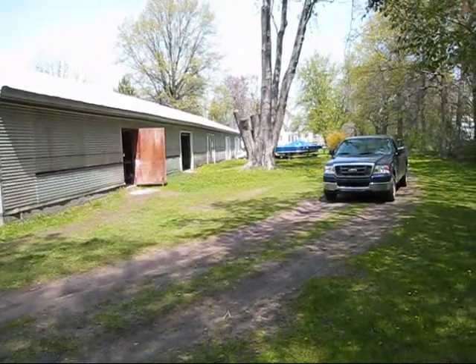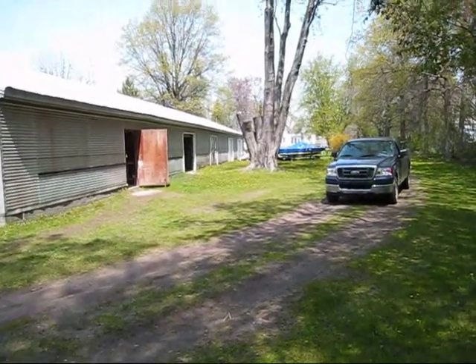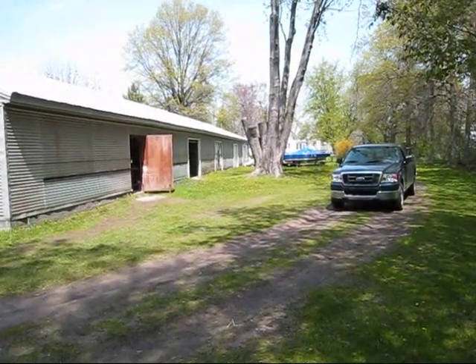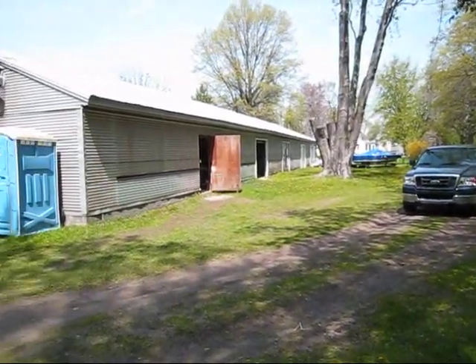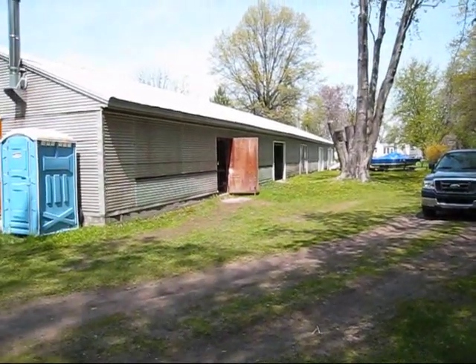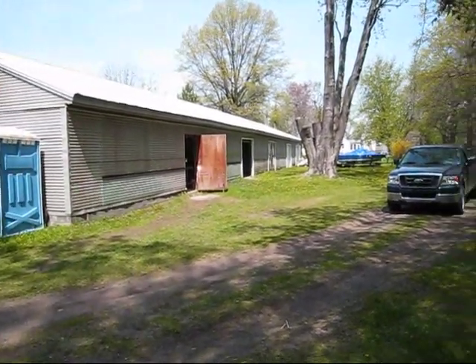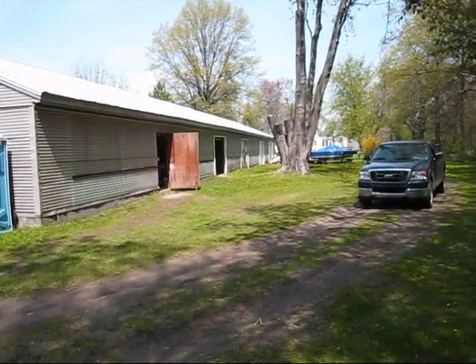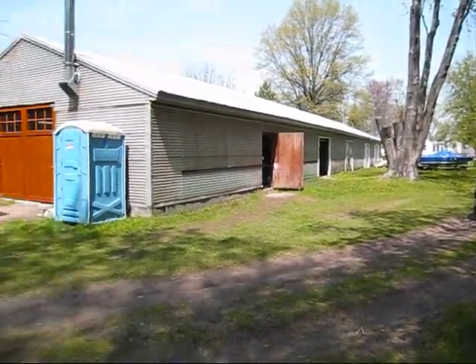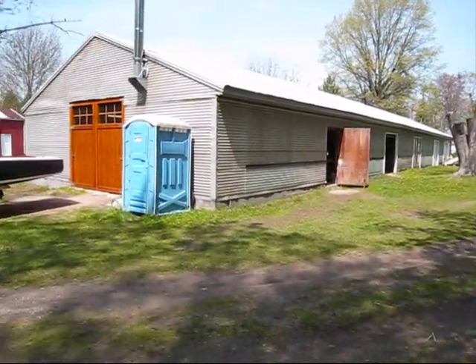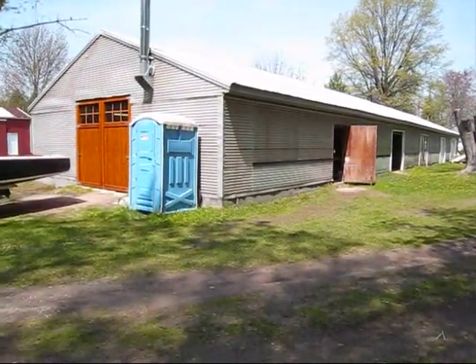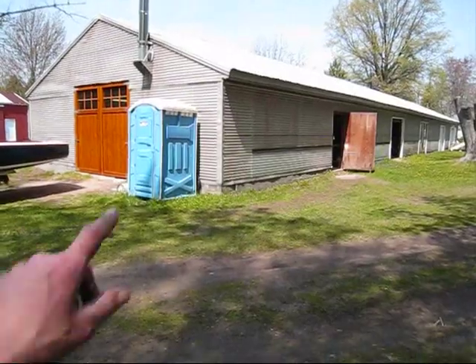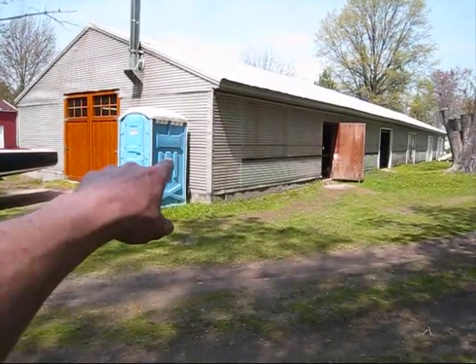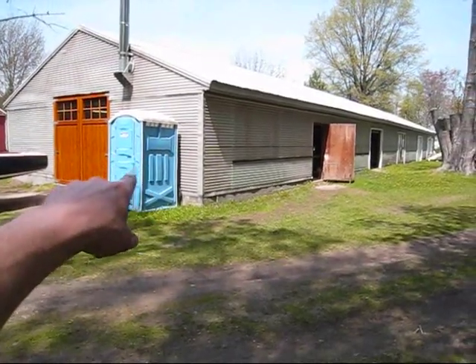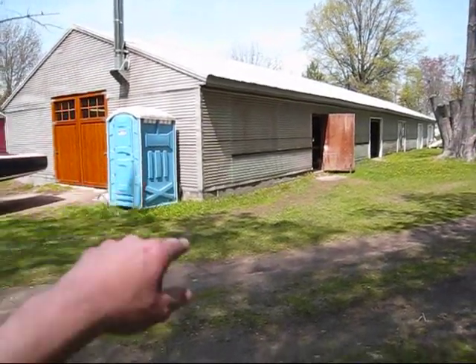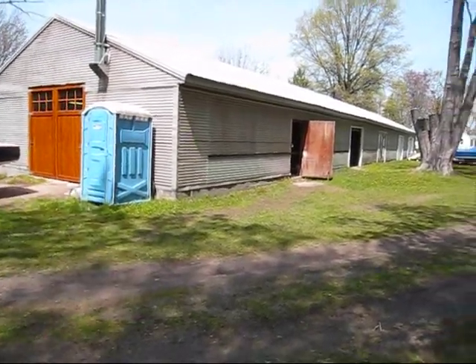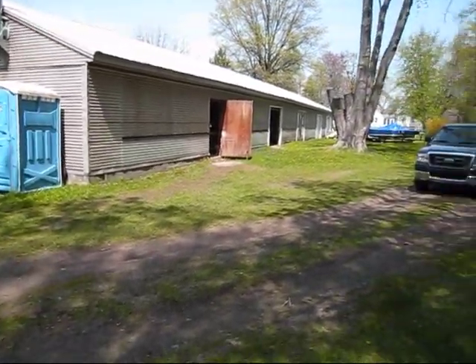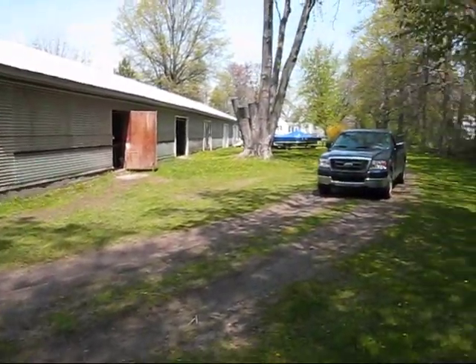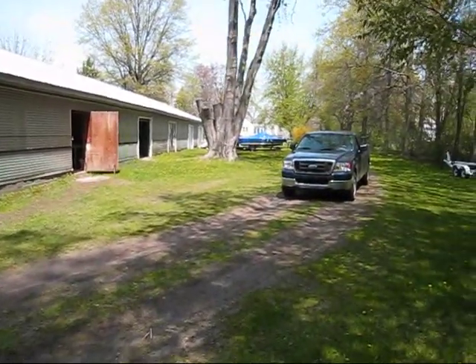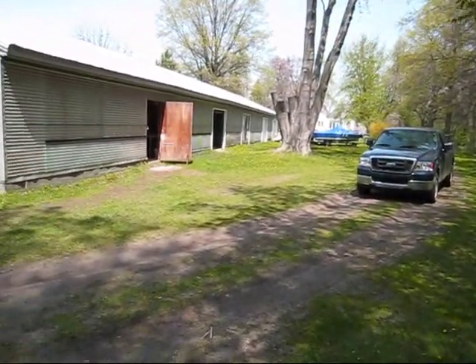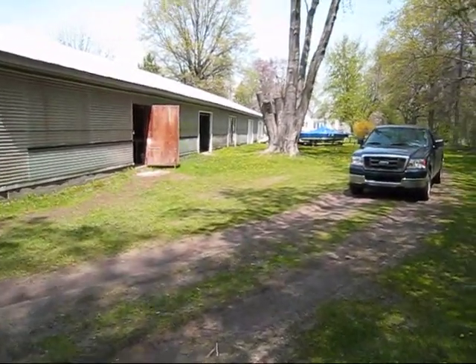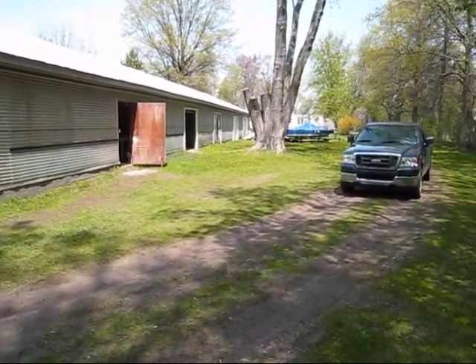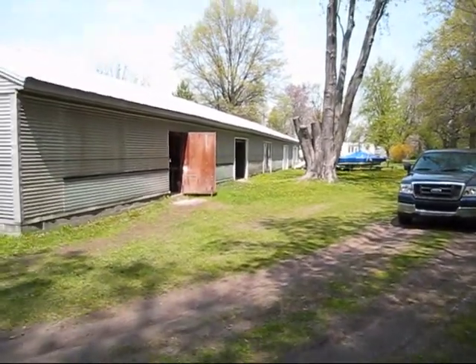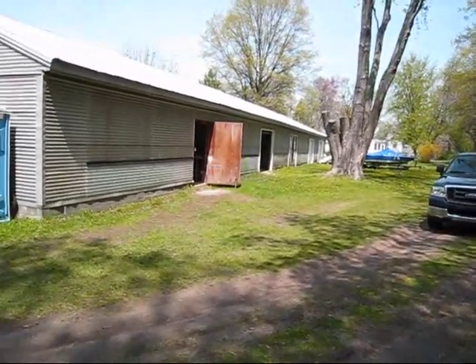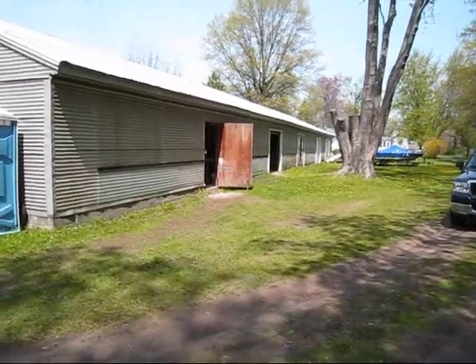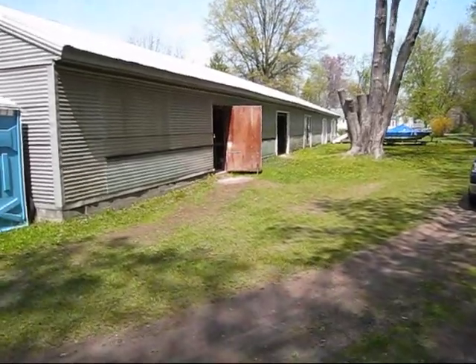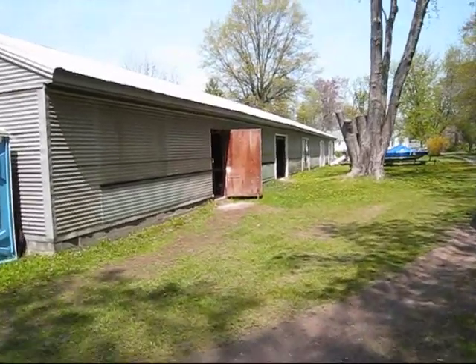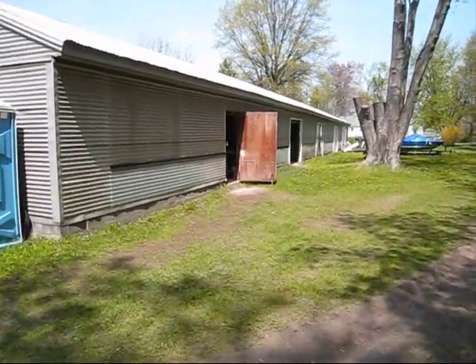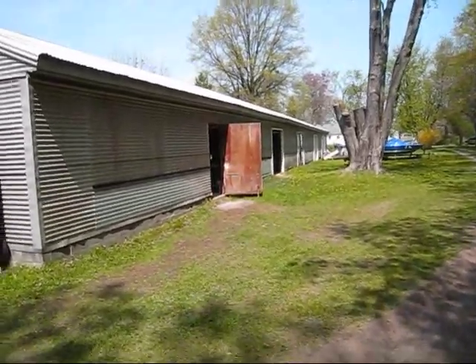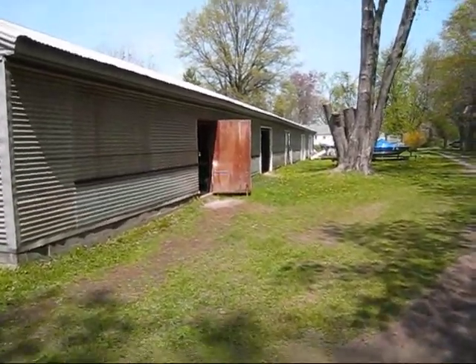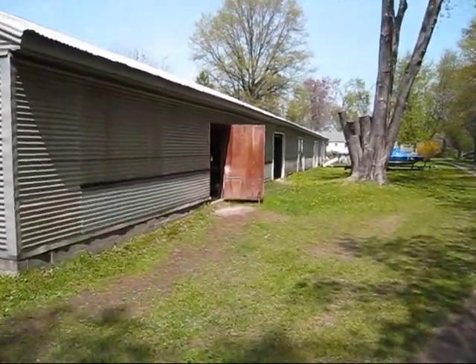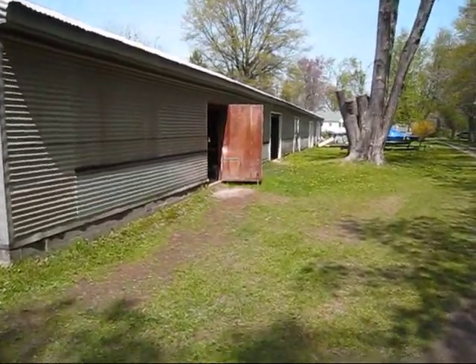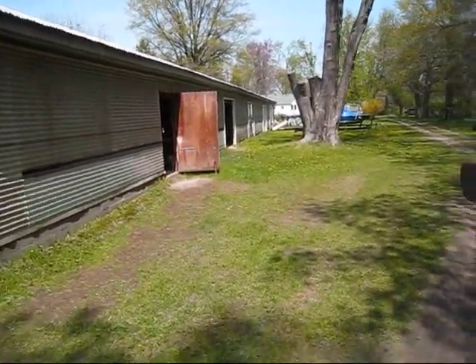Okay Mike and Kevin, here's a little shop tour. There's my office right there — the Porta John. This is the building I rent. I rent about half of the building. It's 120 feet long.